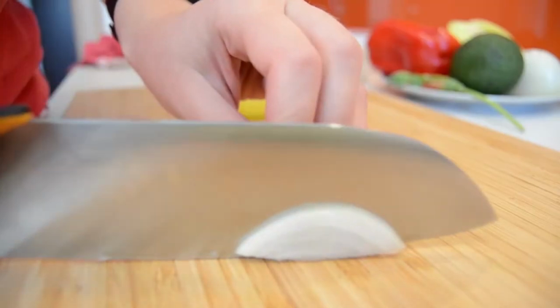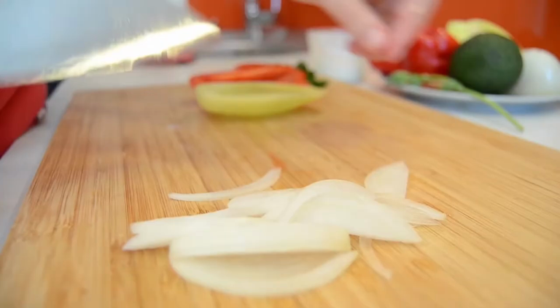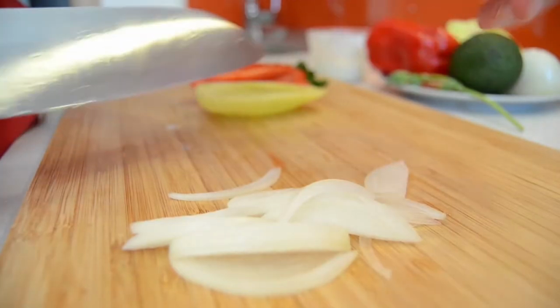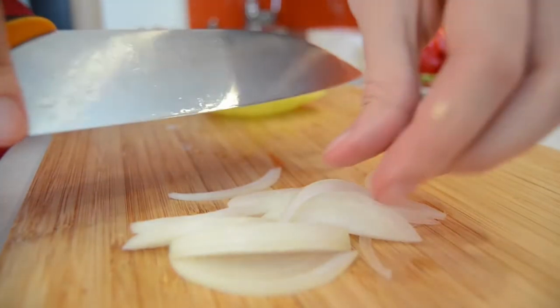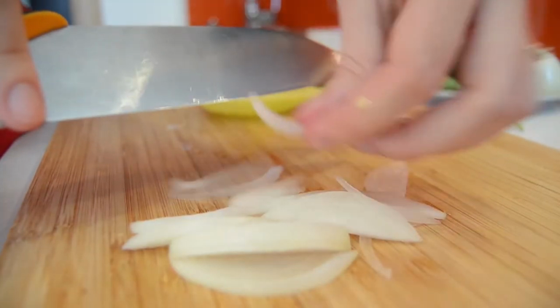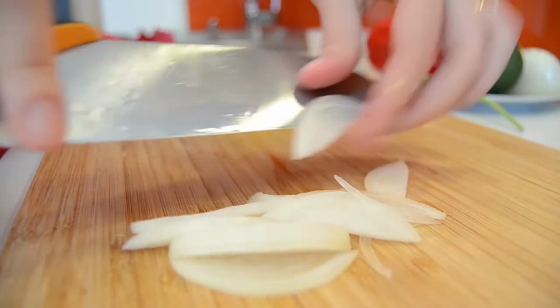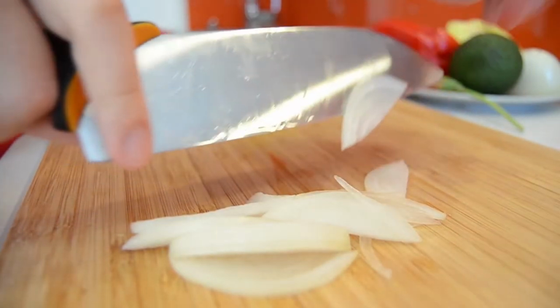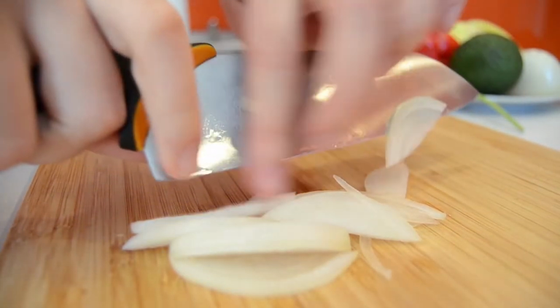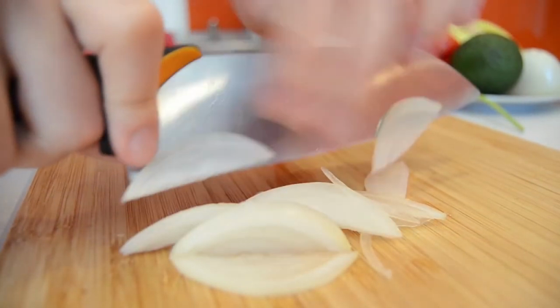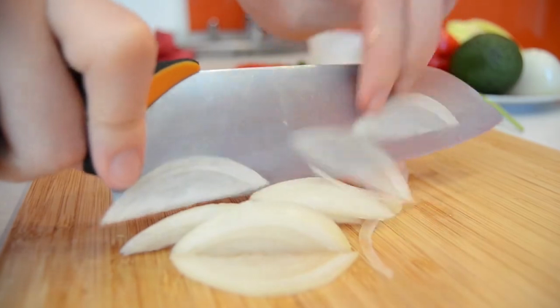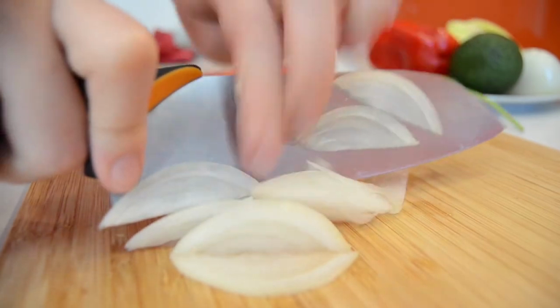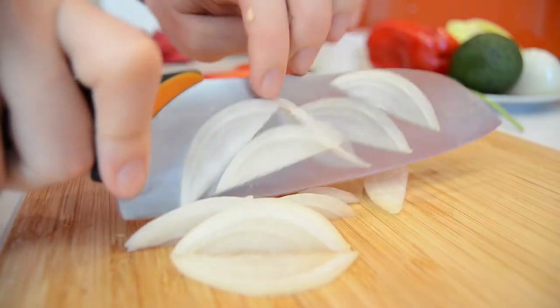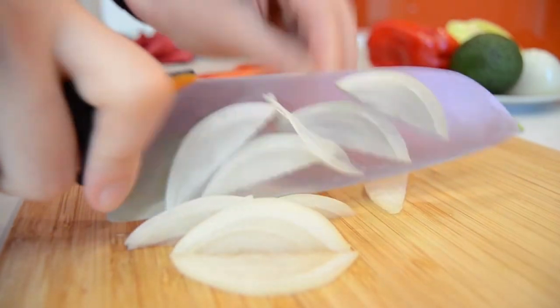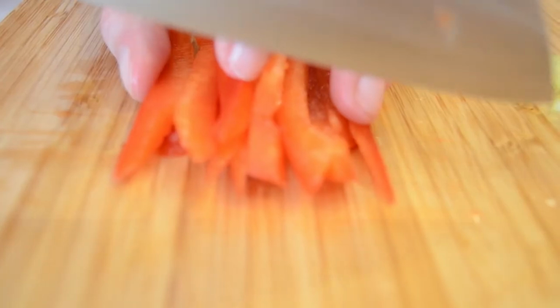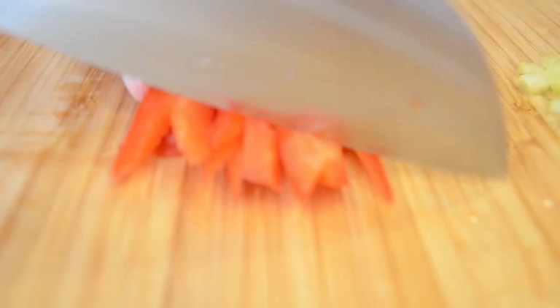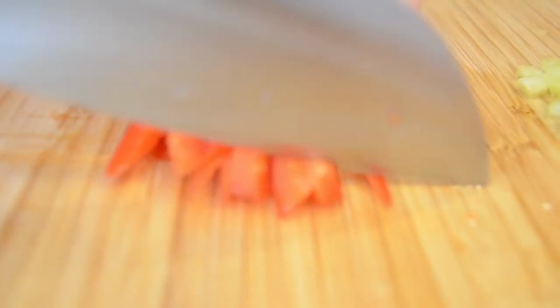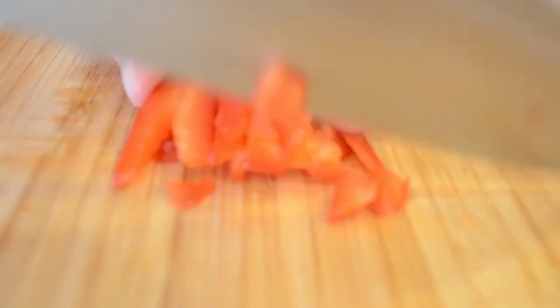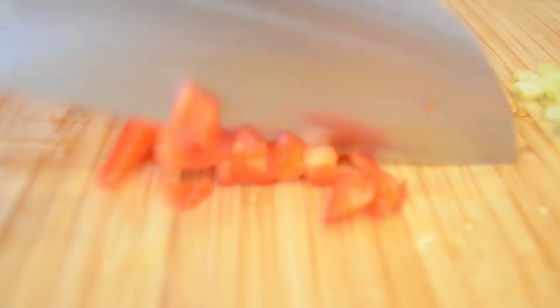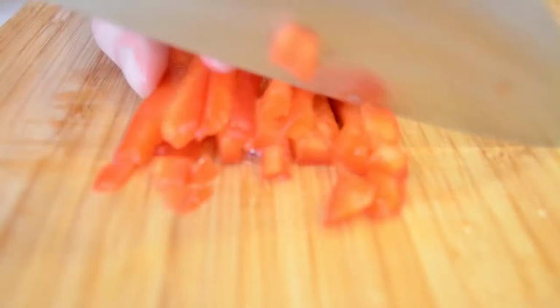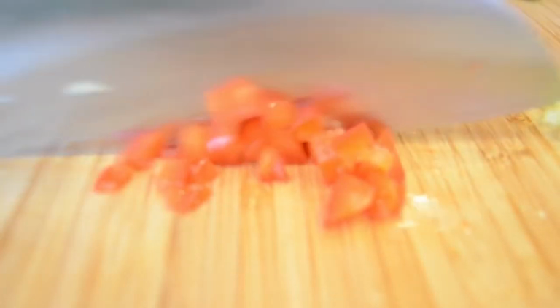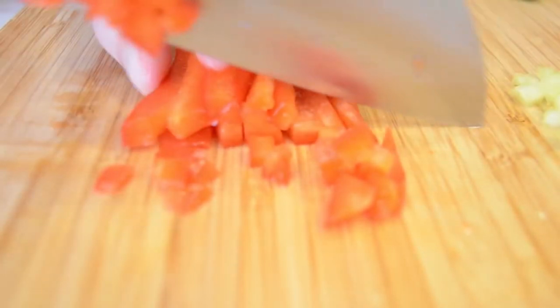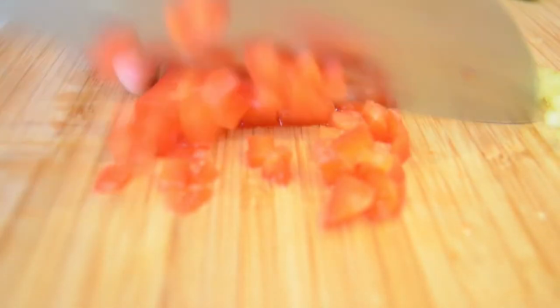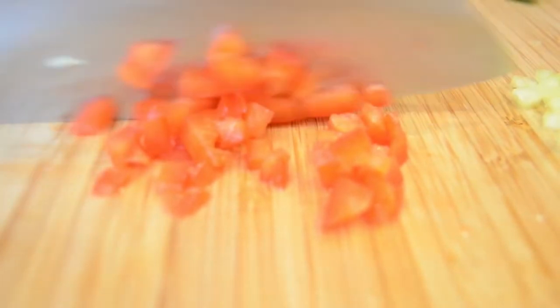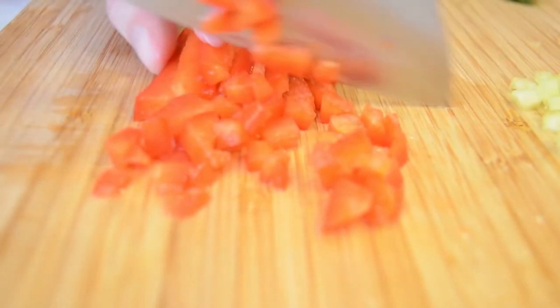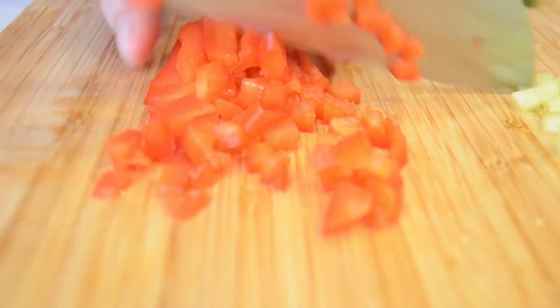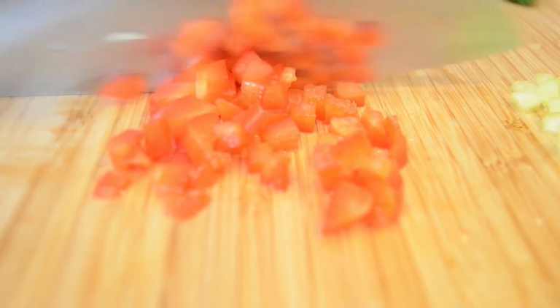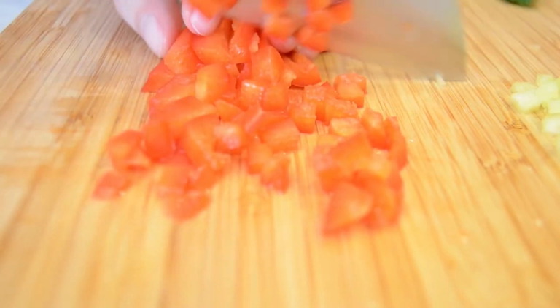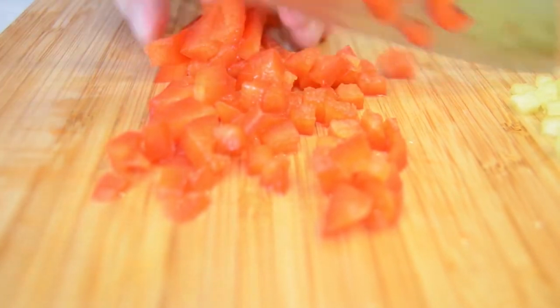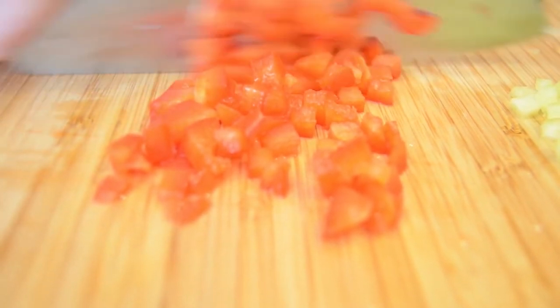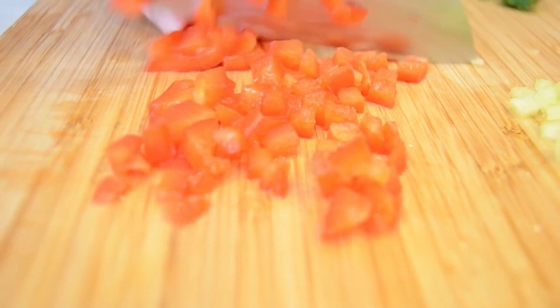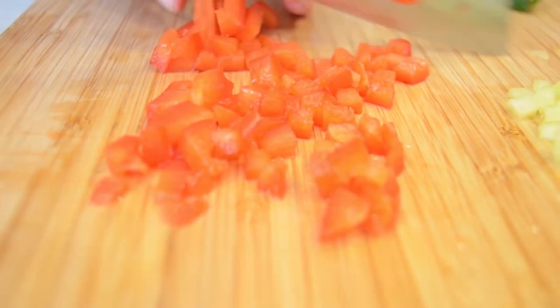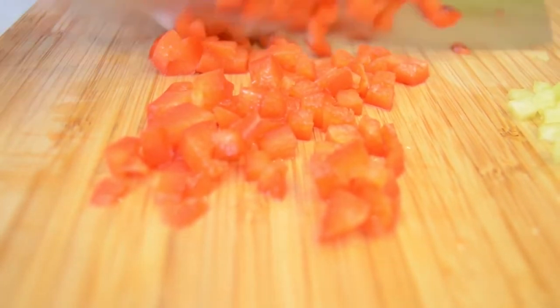For the salsa, cut red and yellow peppers, onion and parsley and put them into a bowl with a tablespoon of olive oil and some lime juice.